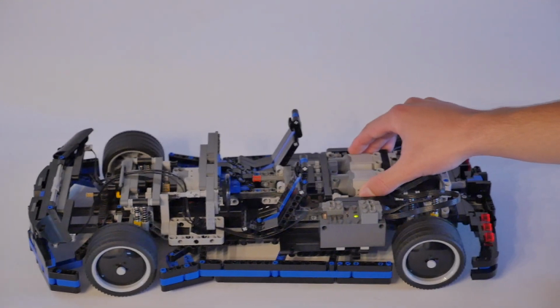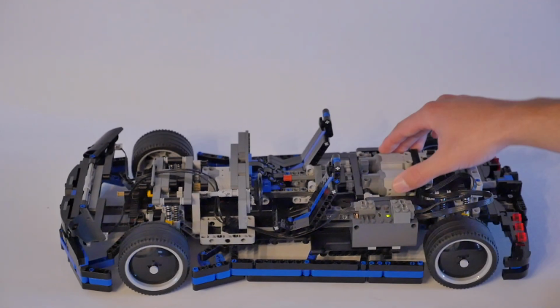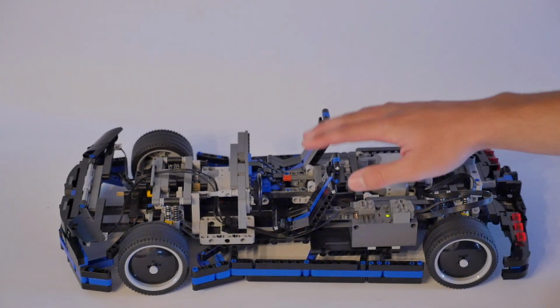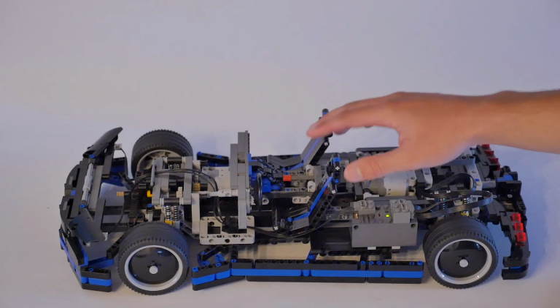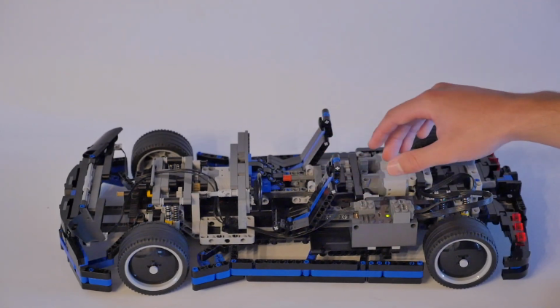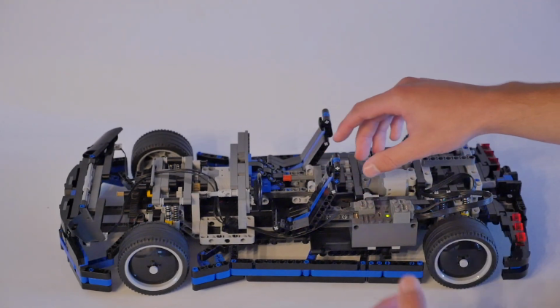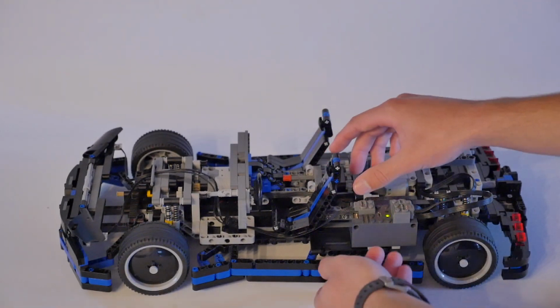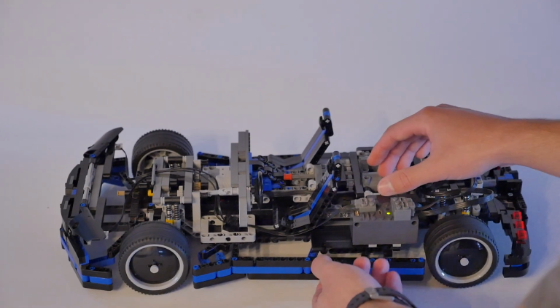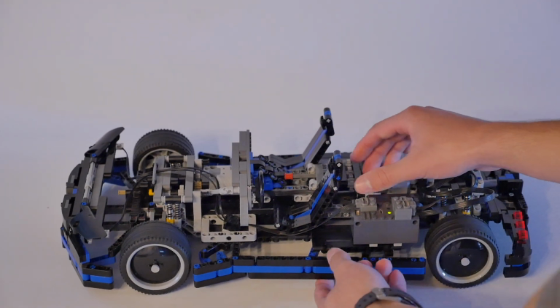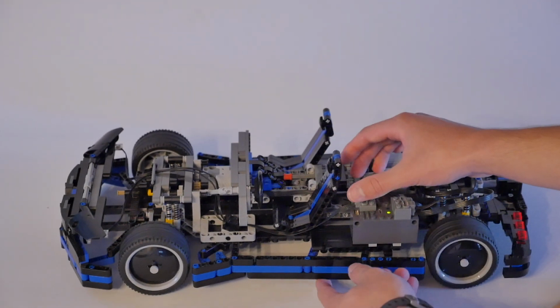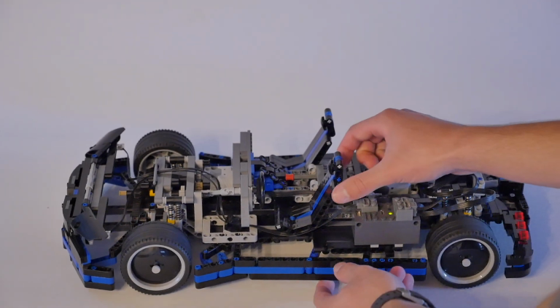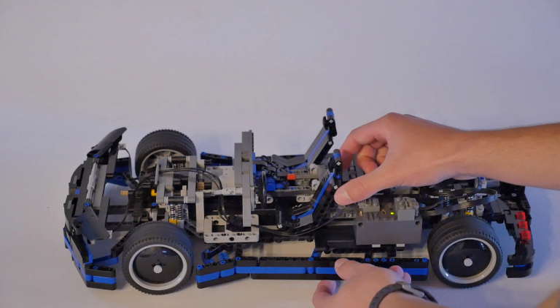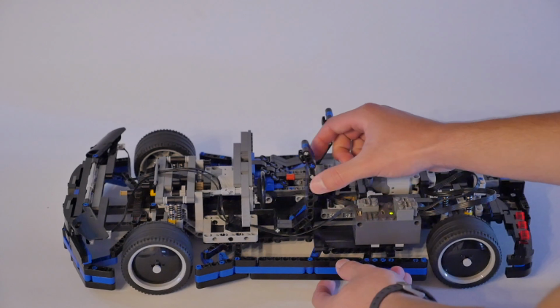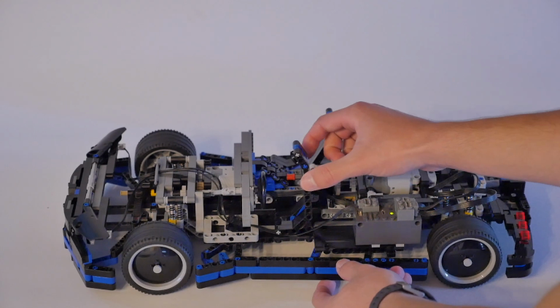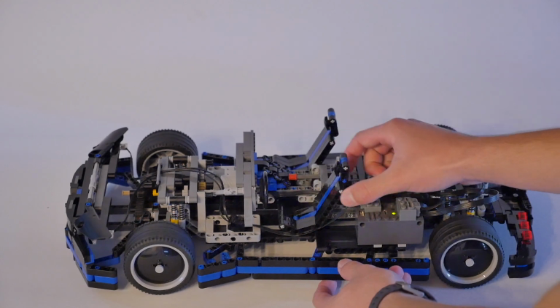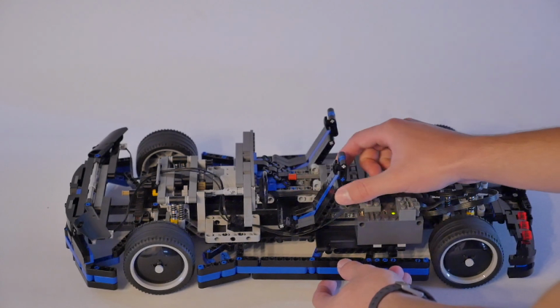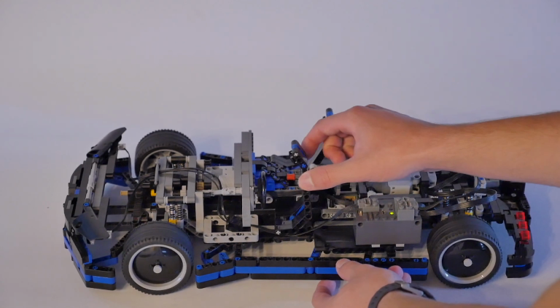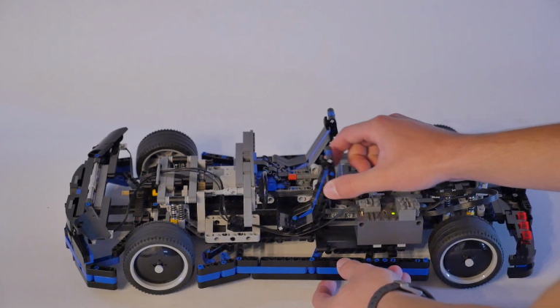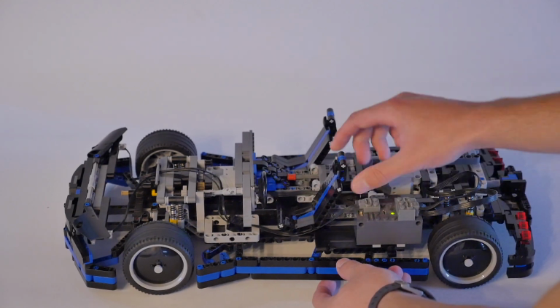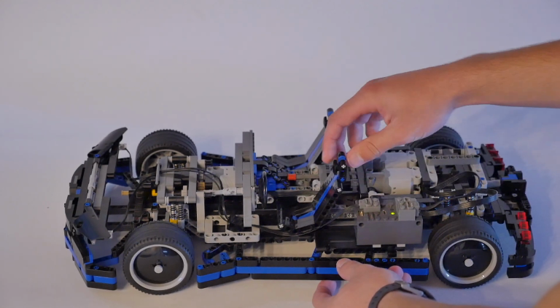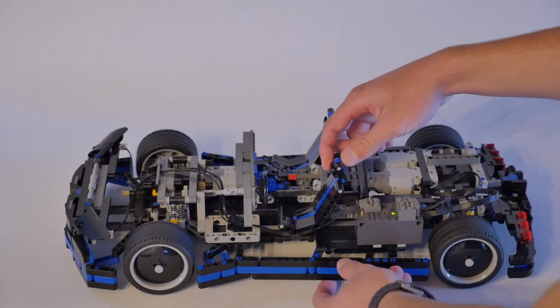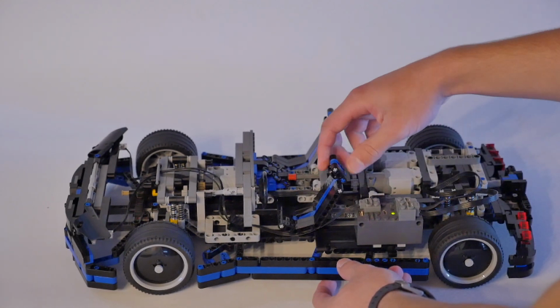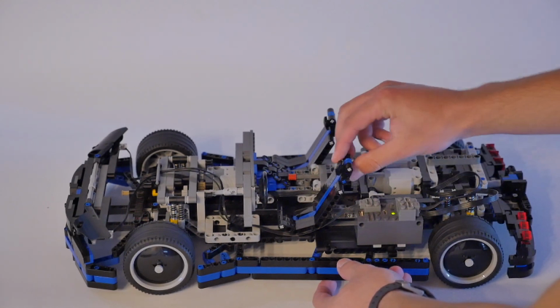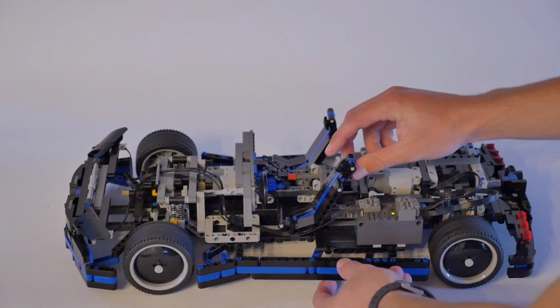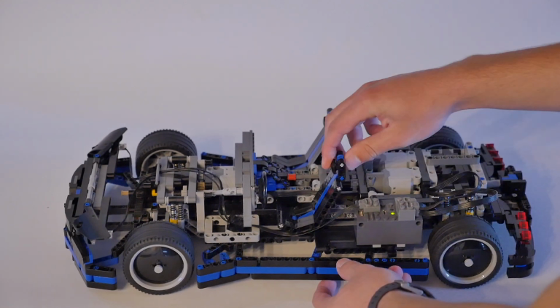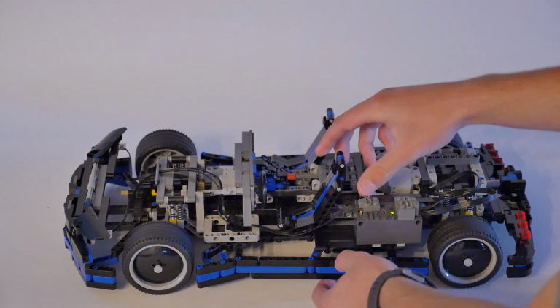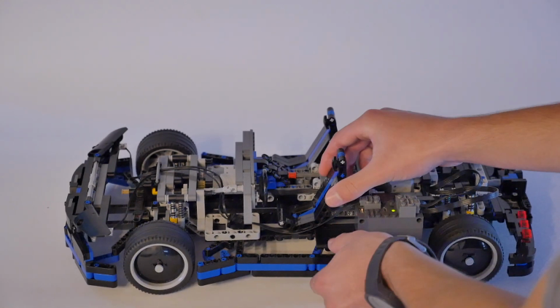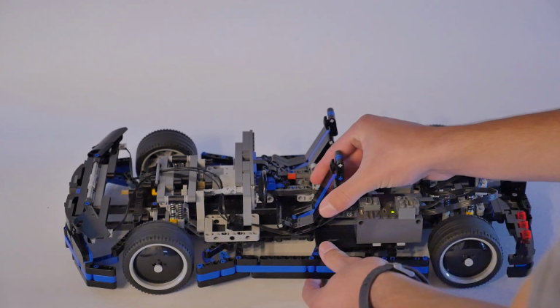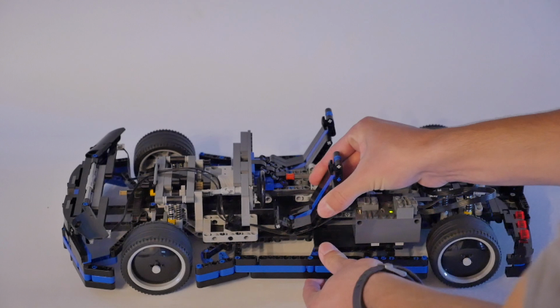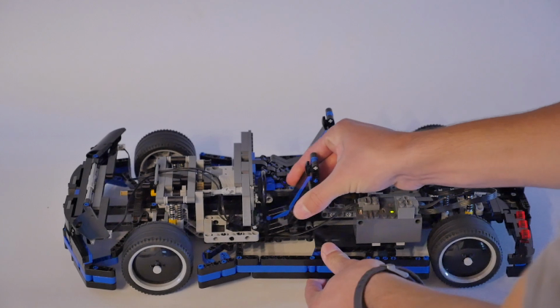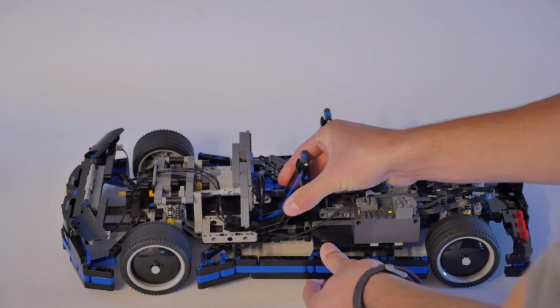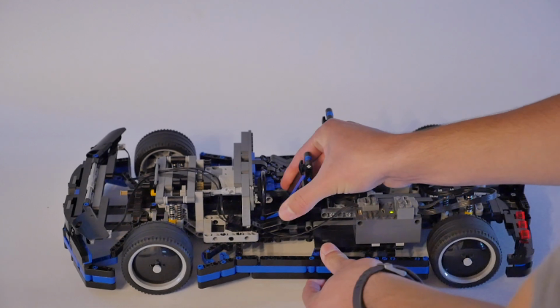The seats are pretty cool because they're bucket seats, and they can tilt — each one can tilt. The headrest can tilt, and each one can also slide back and forth.